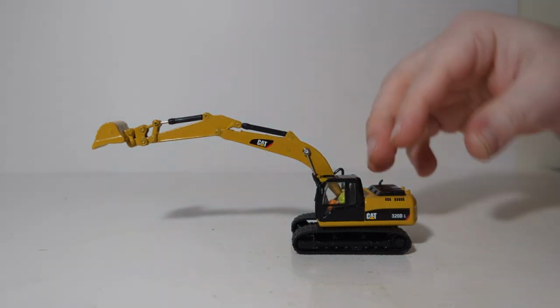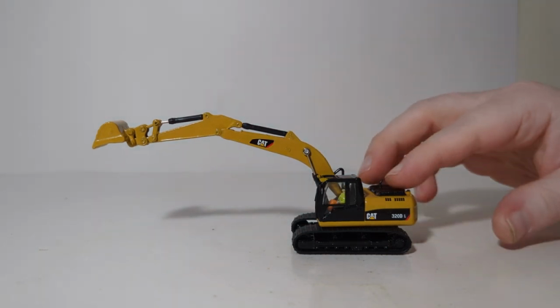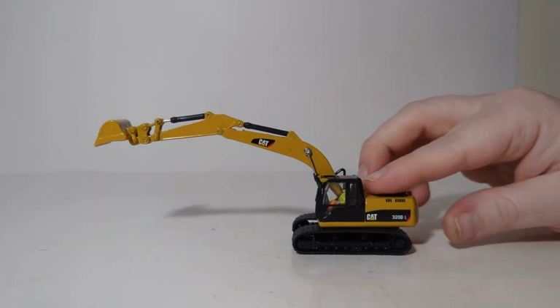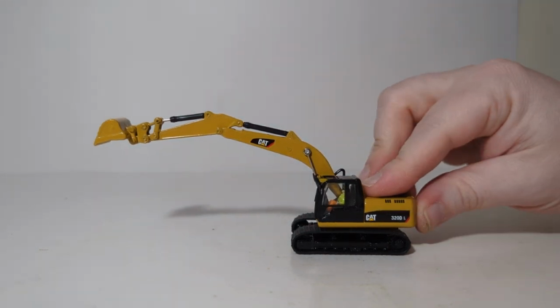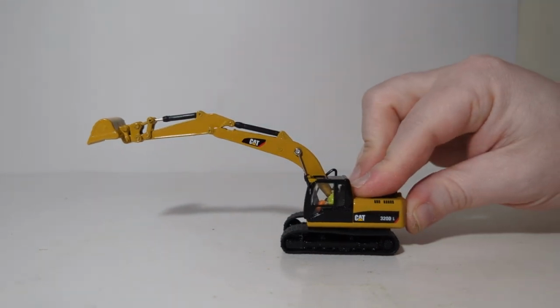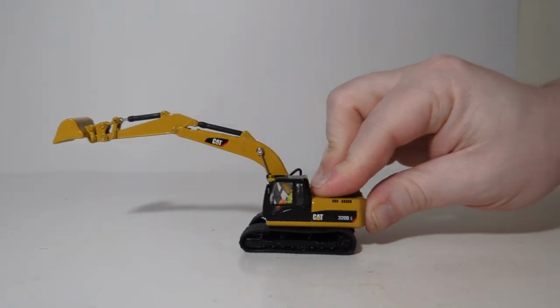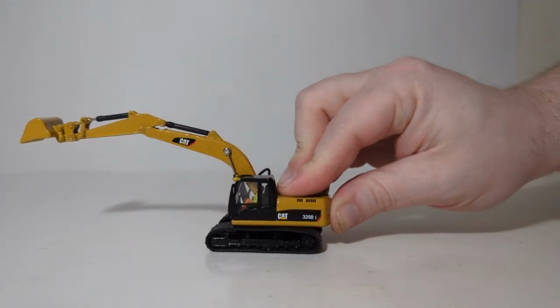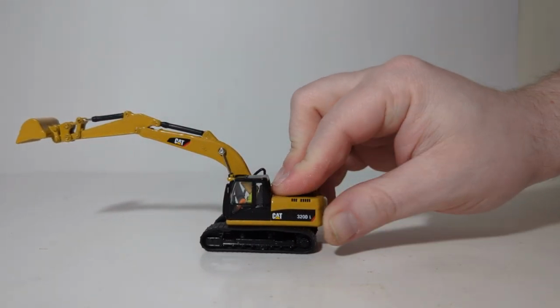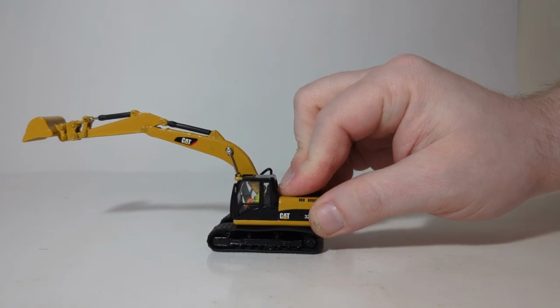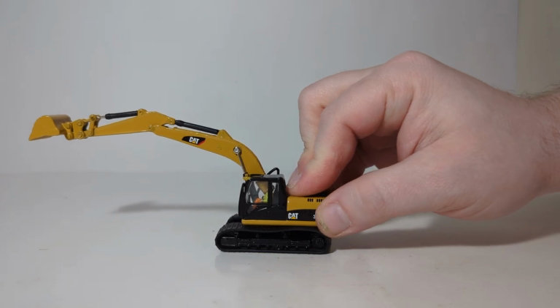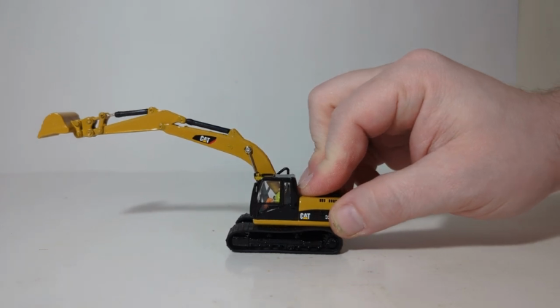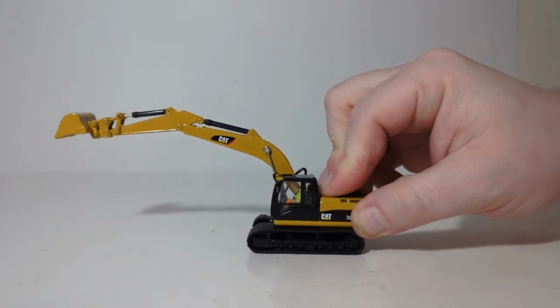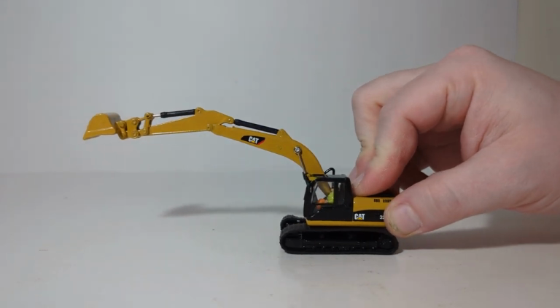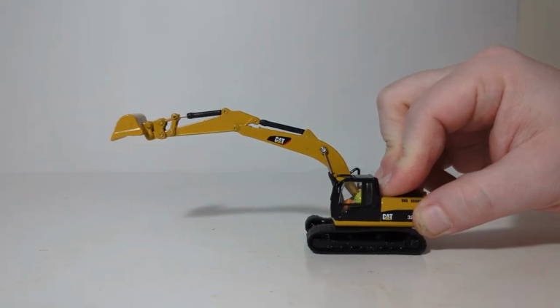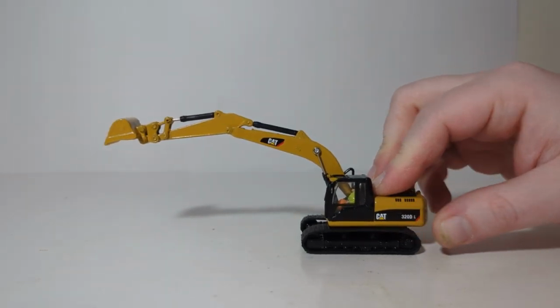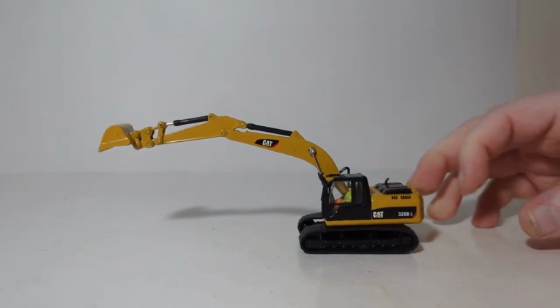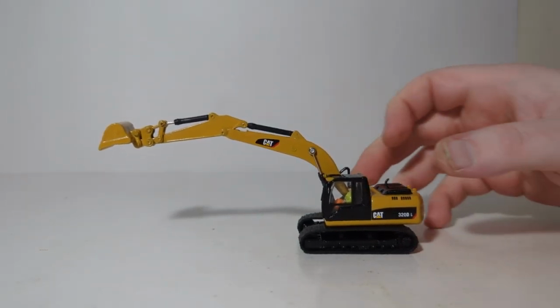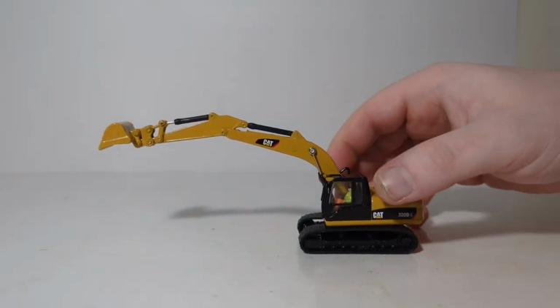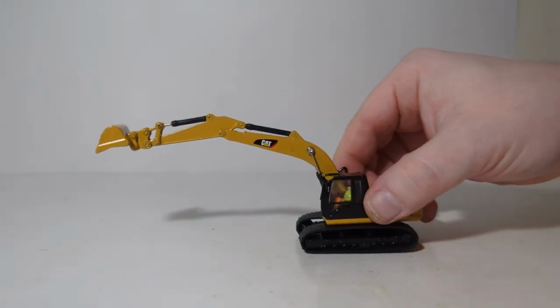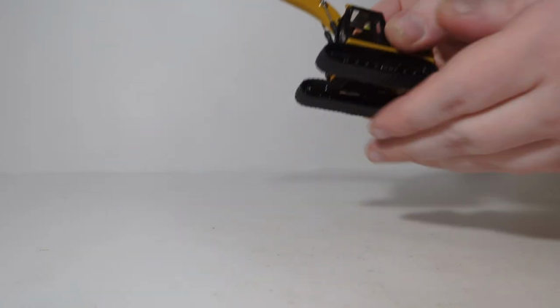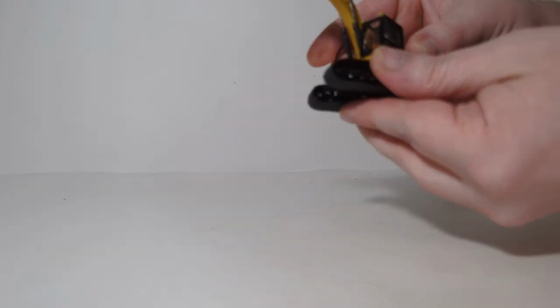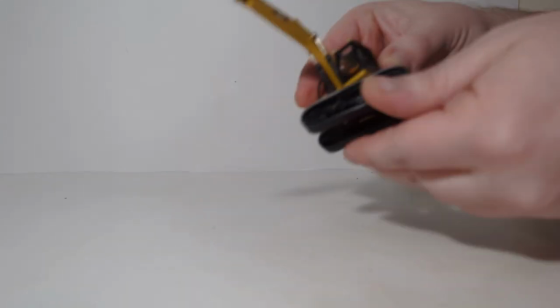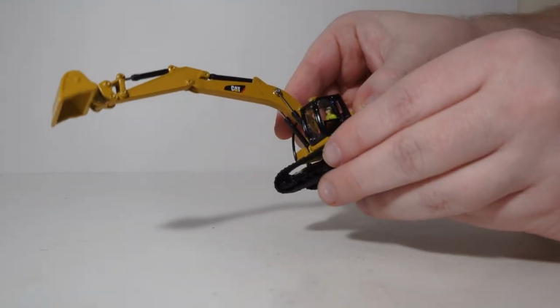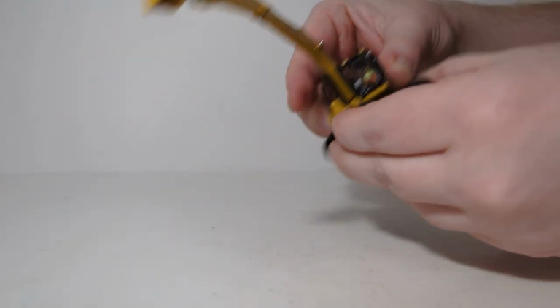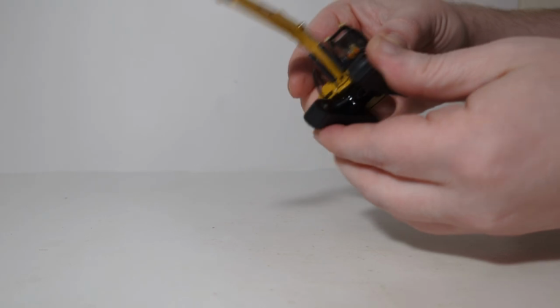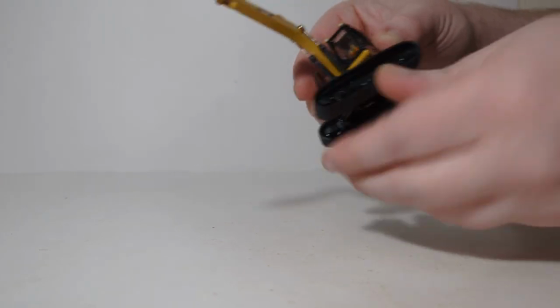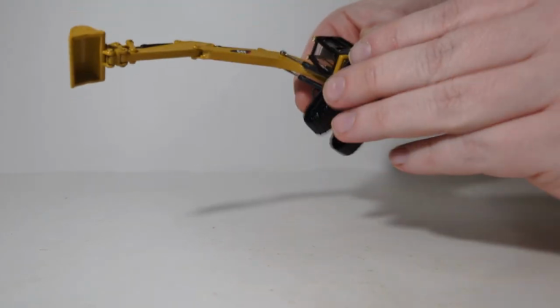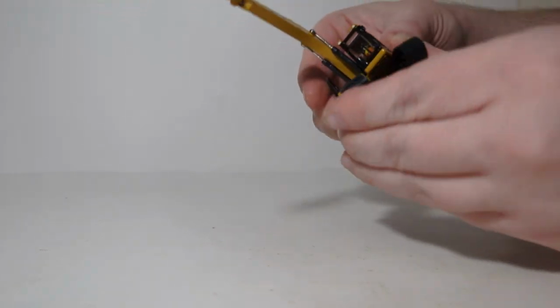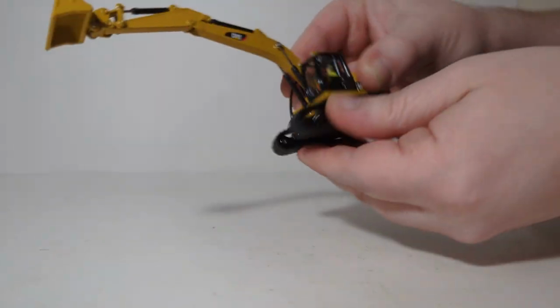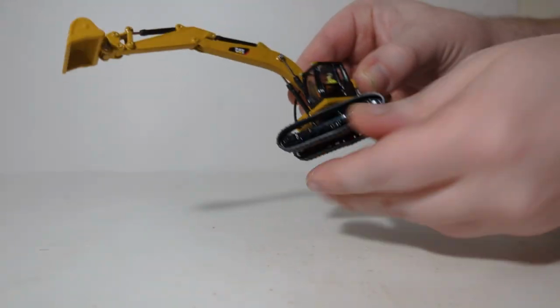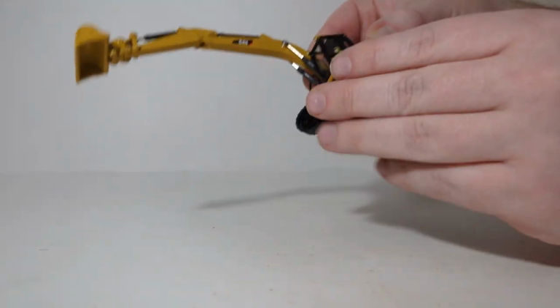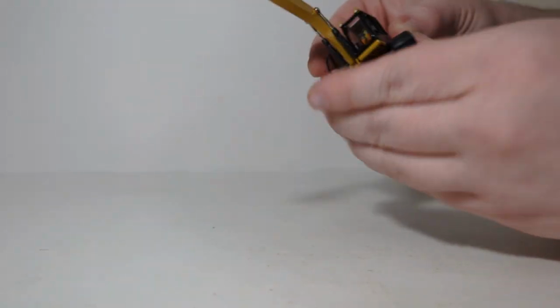The excavator is on plastic tracks but they will roll decently with enough pressure applied, and you can rotate it 360 degrees.